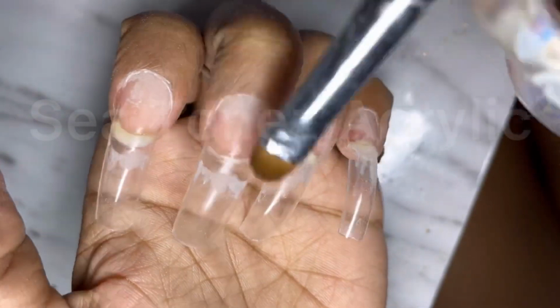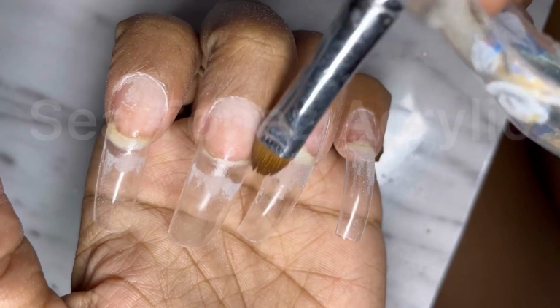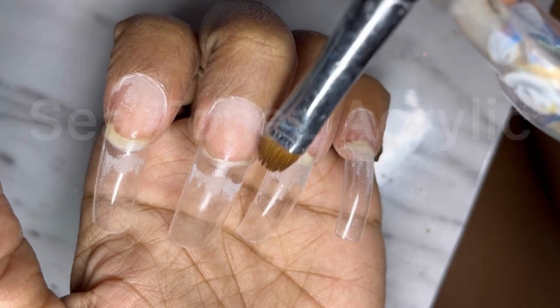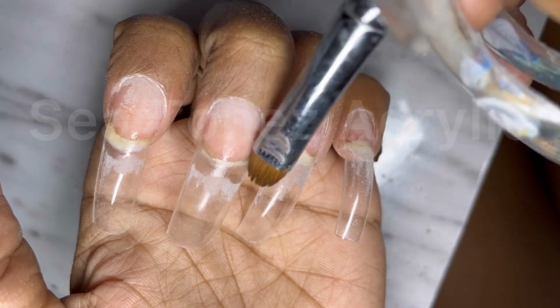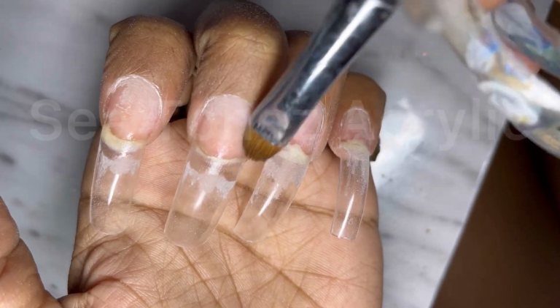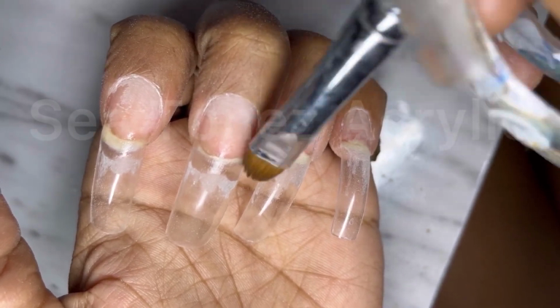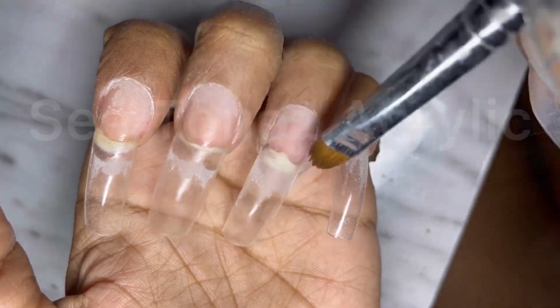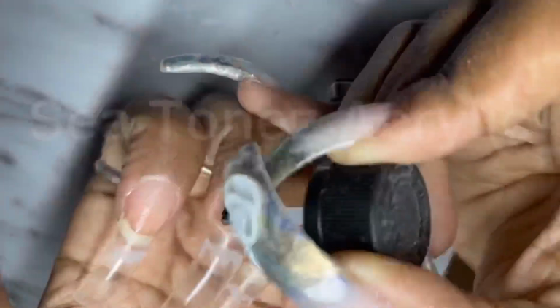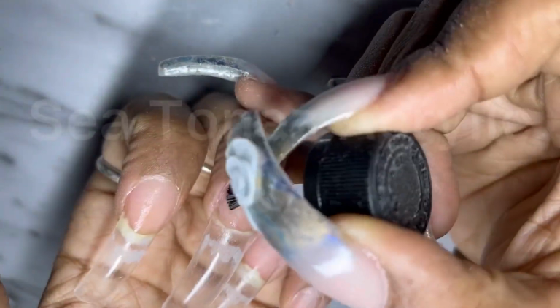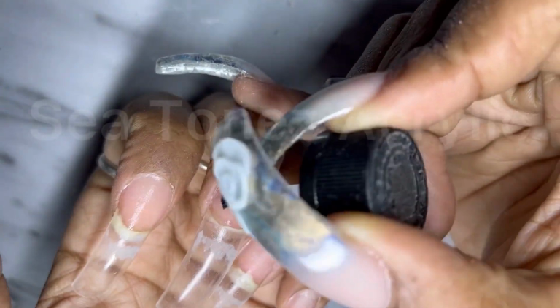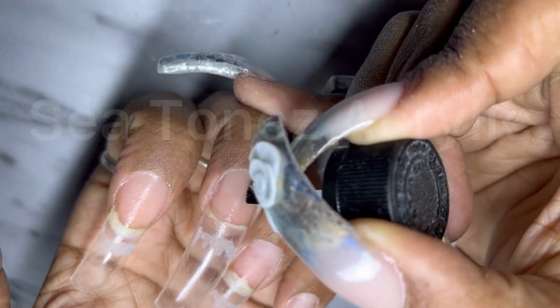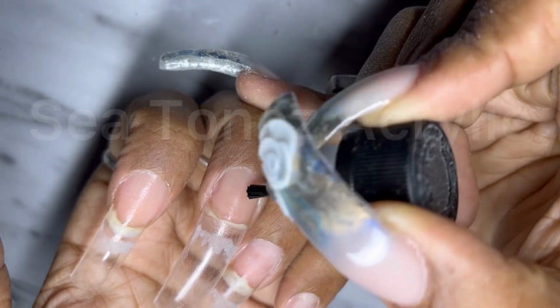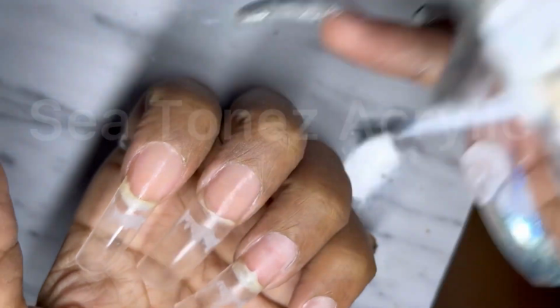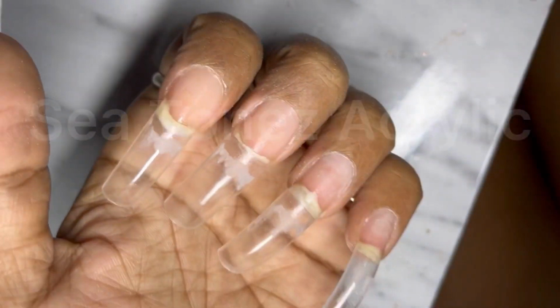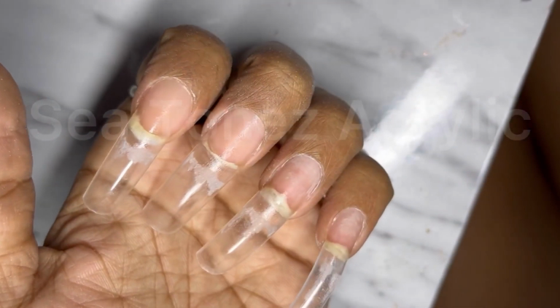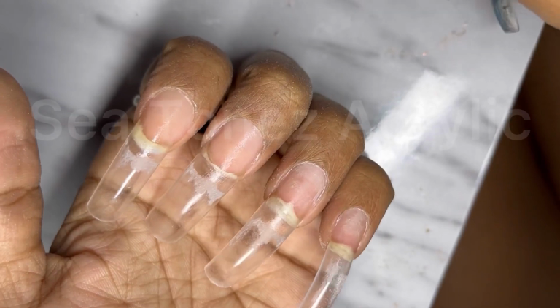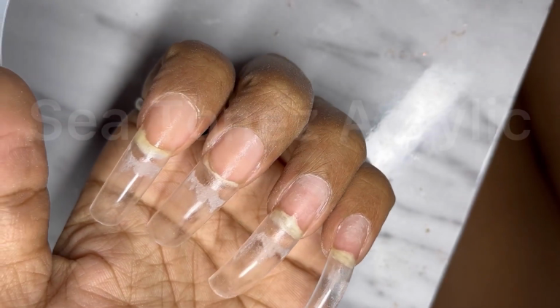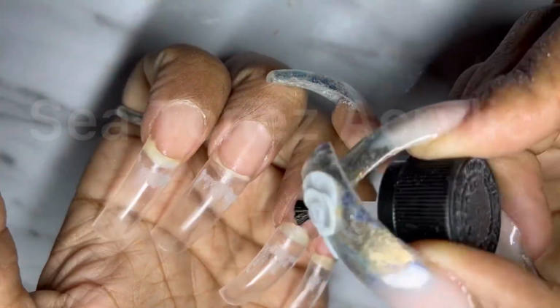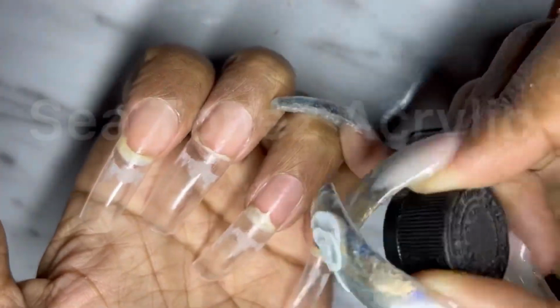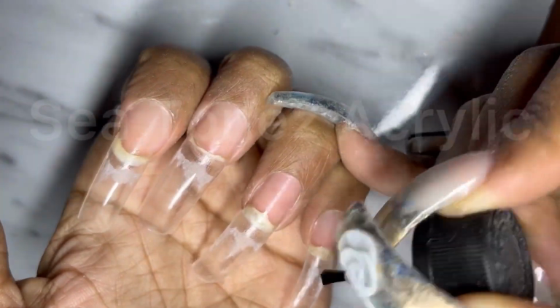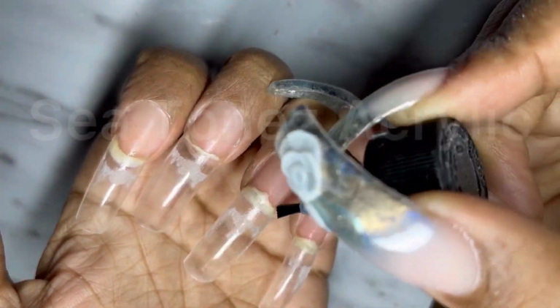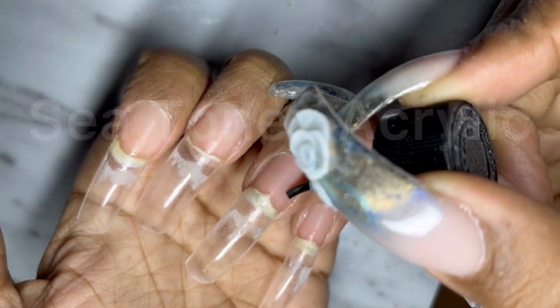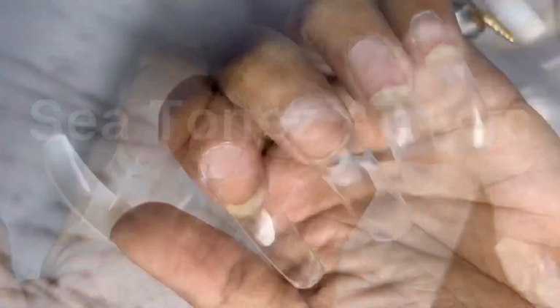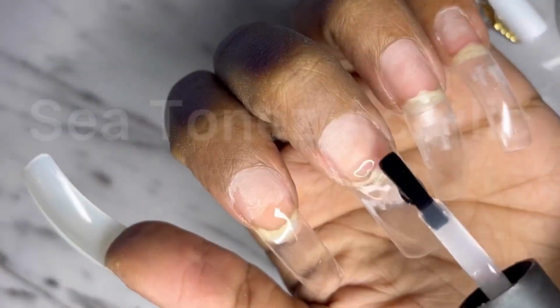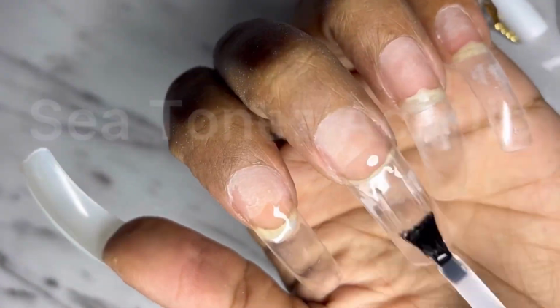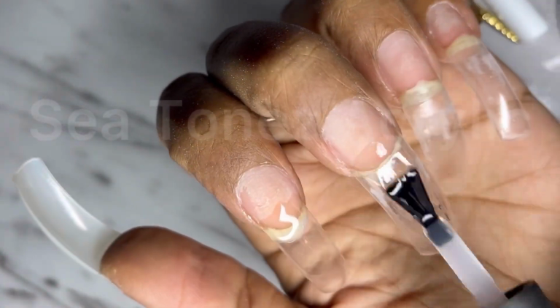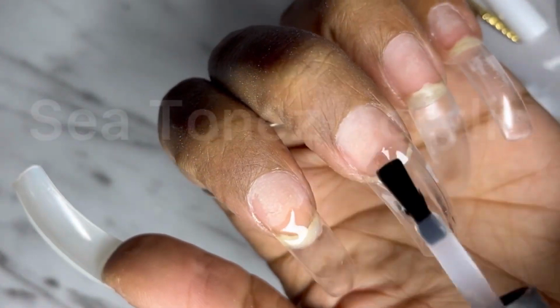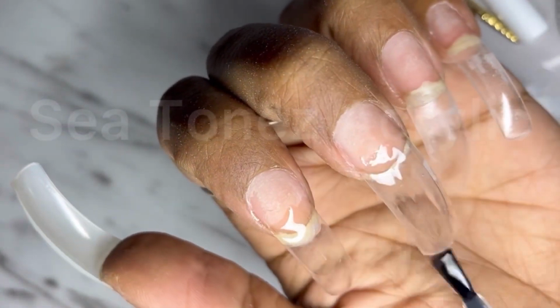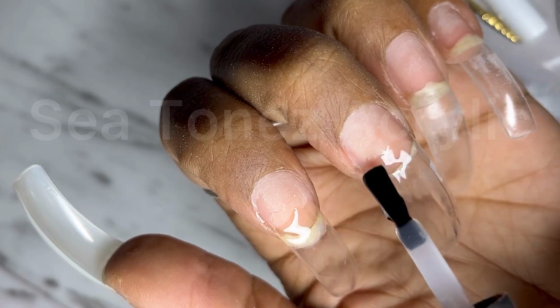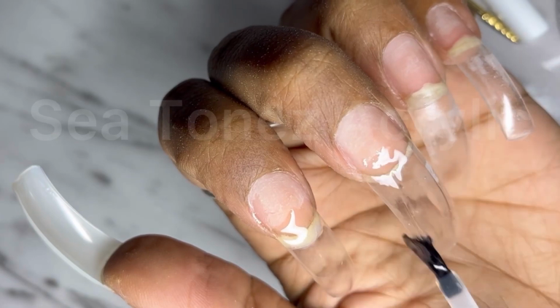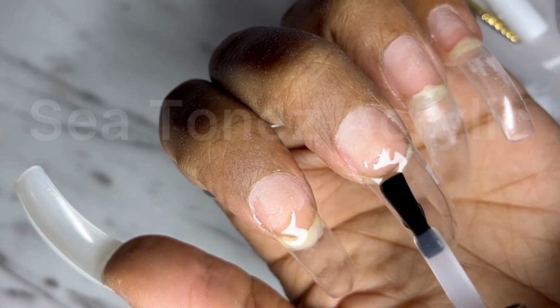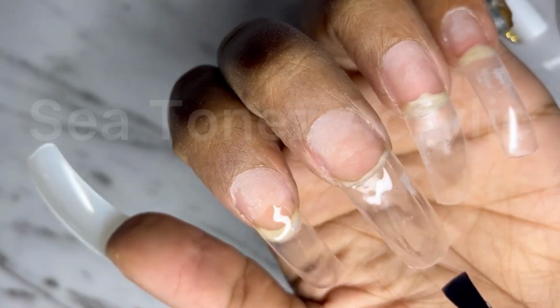To erase the seam. And here is C-Bond Primer, of course, for retention. I'm going to be polishing on foil gel.